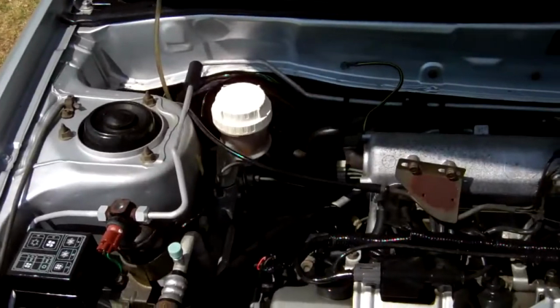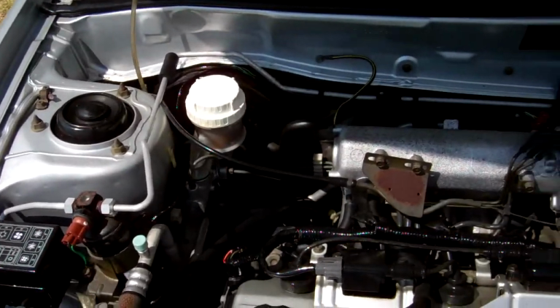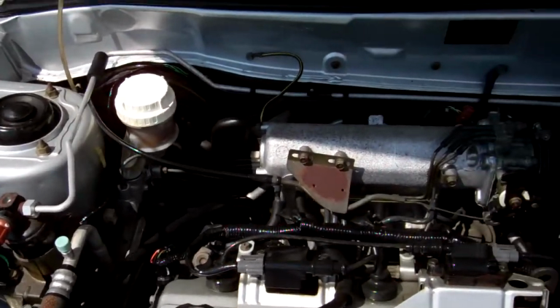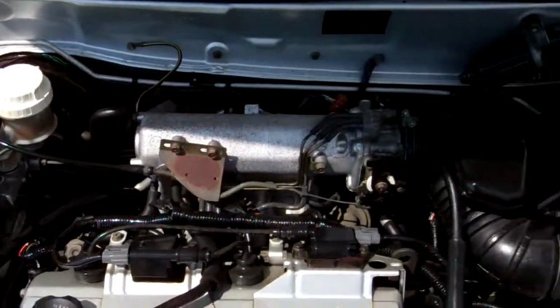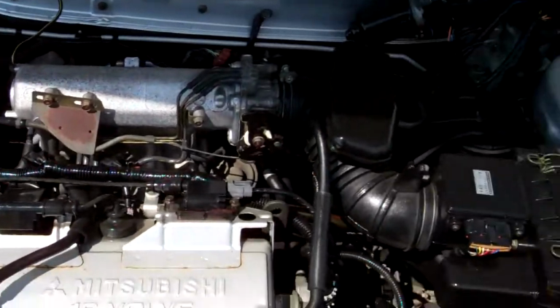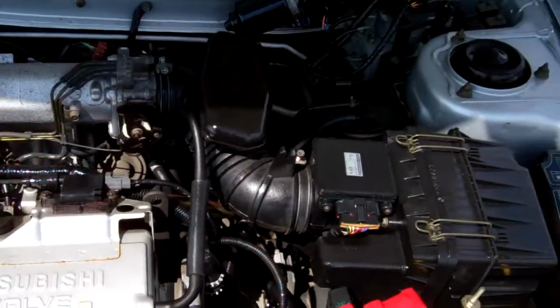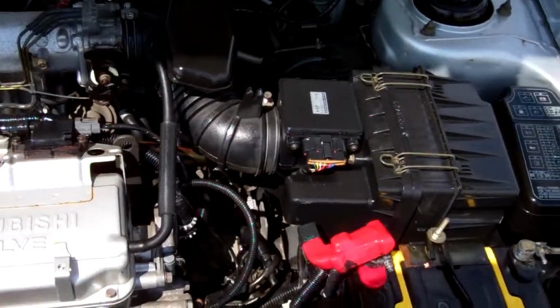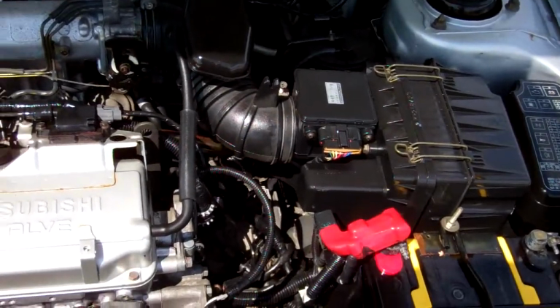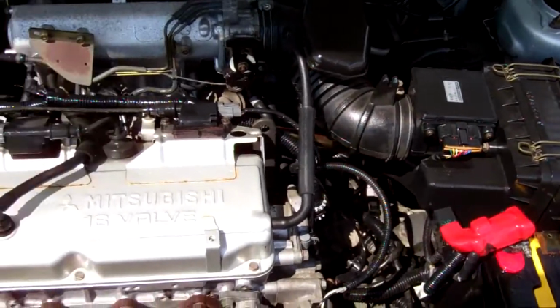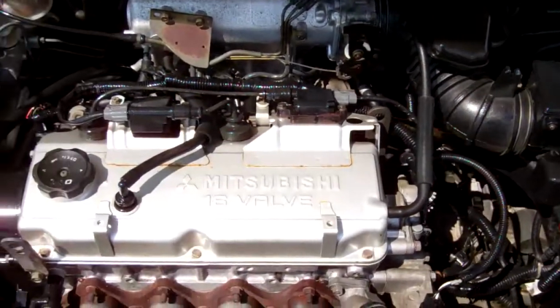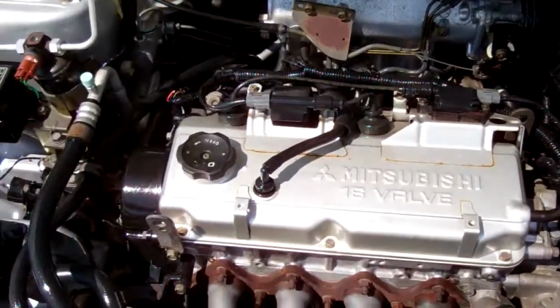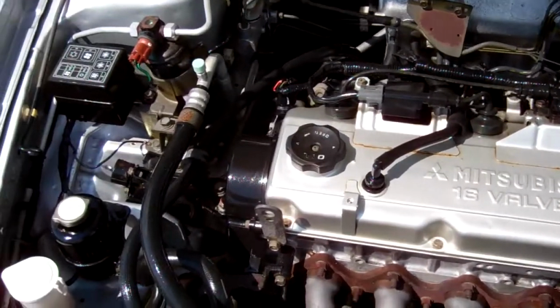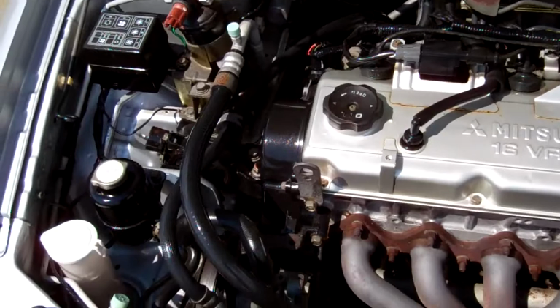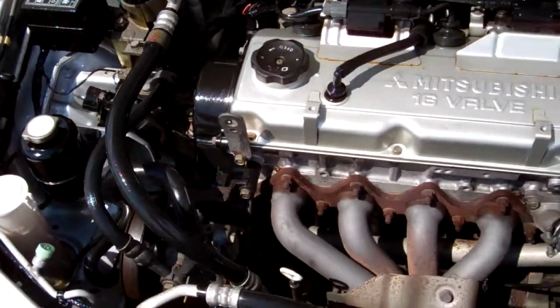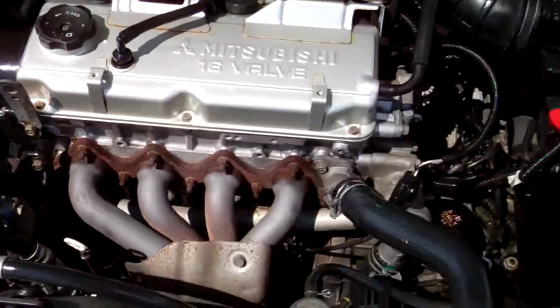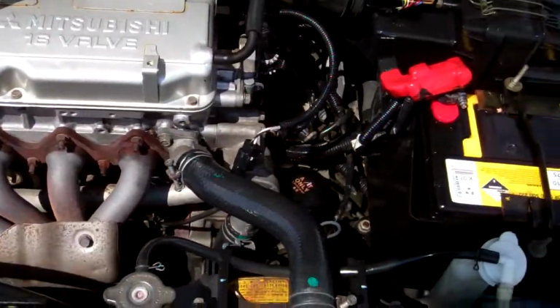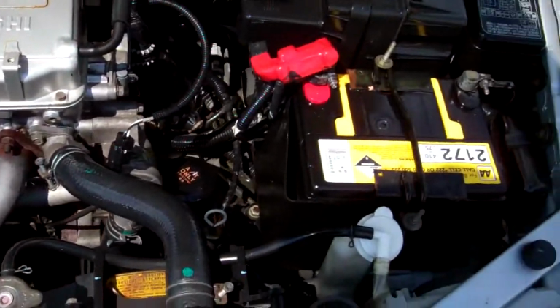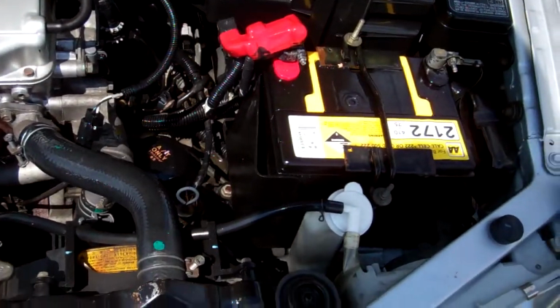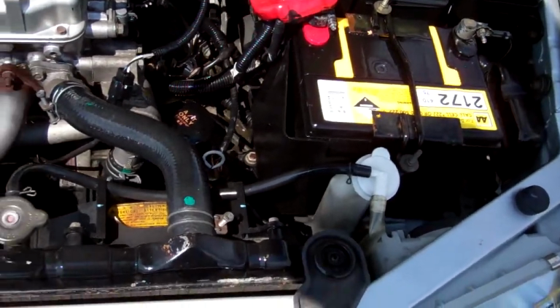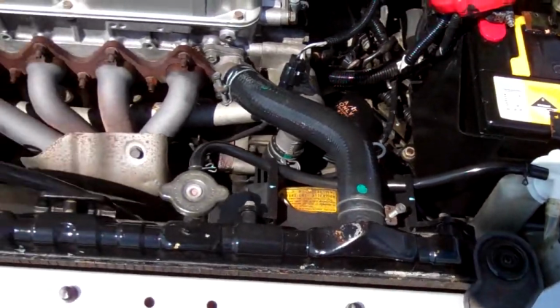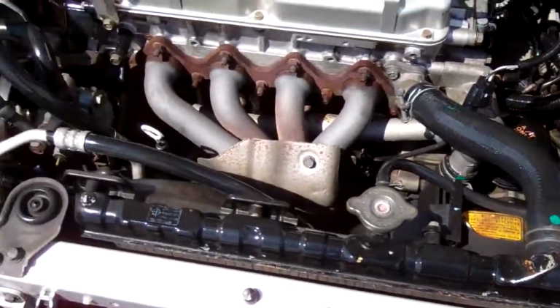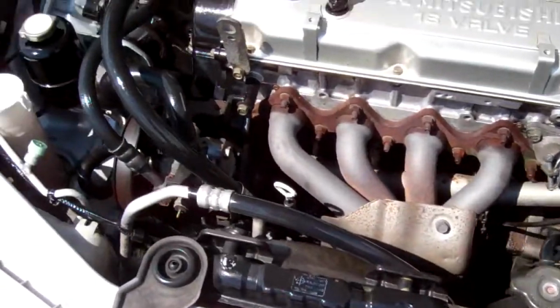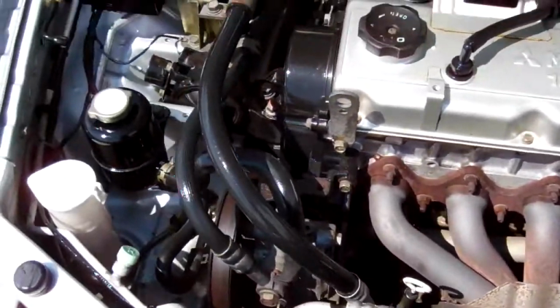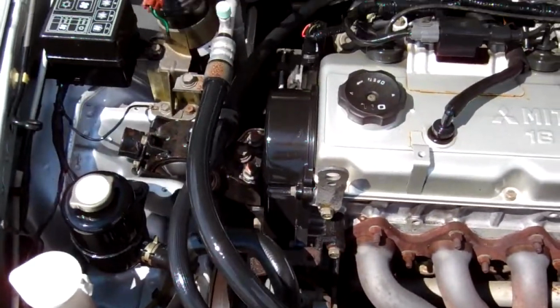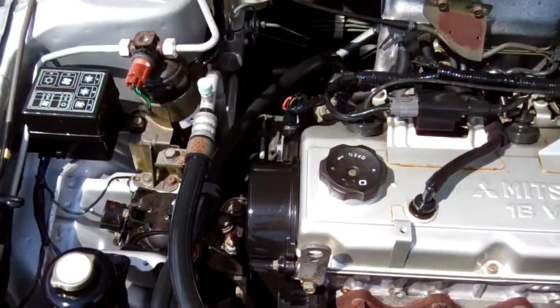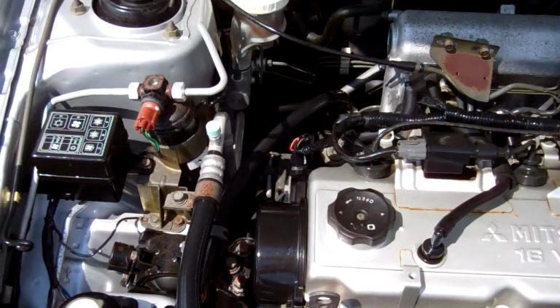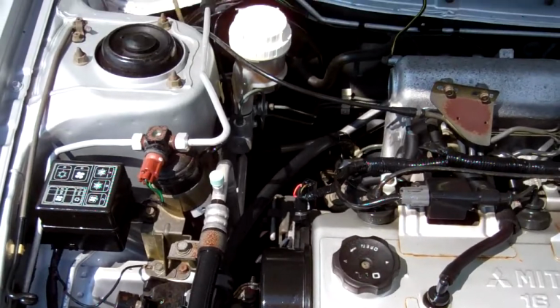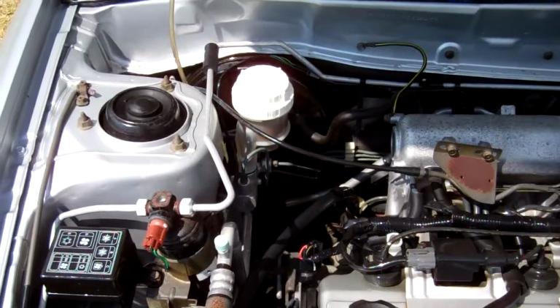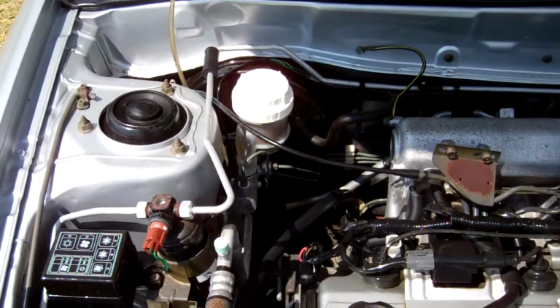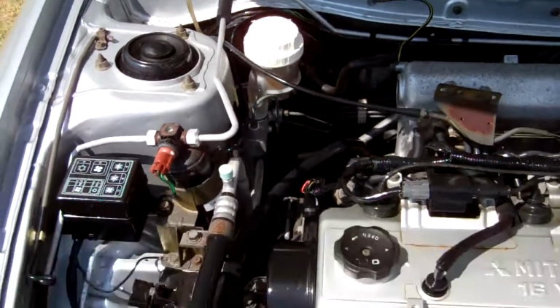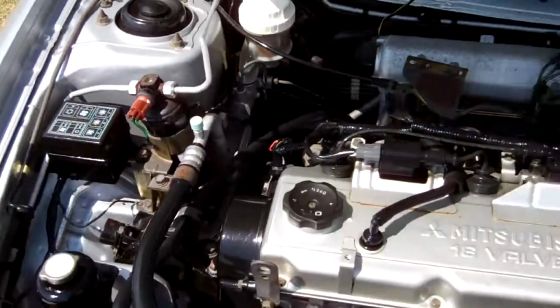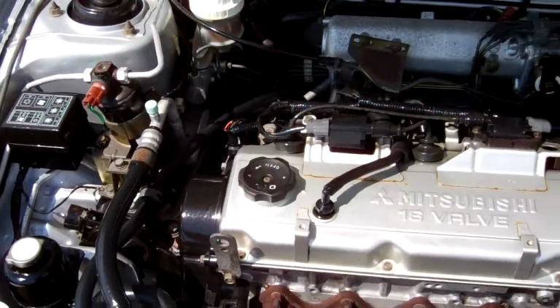Here's the 1.8 litre Mitsubishi 16 valve engine. All looks as it should in here. They have a cam belt but we have no history regarding its replacement.